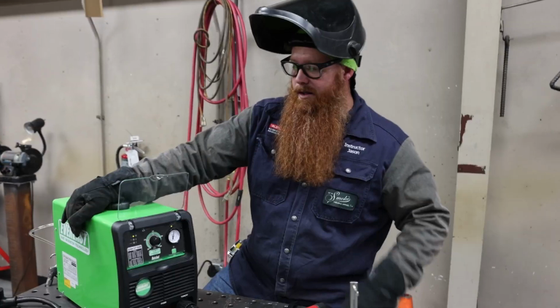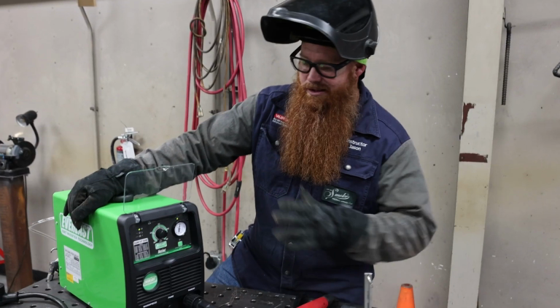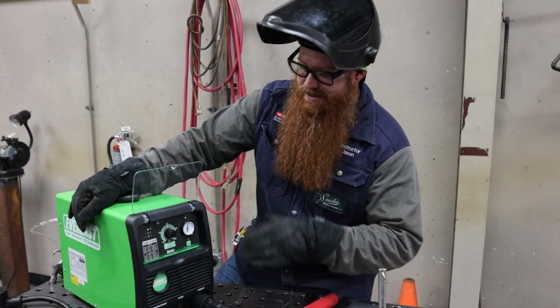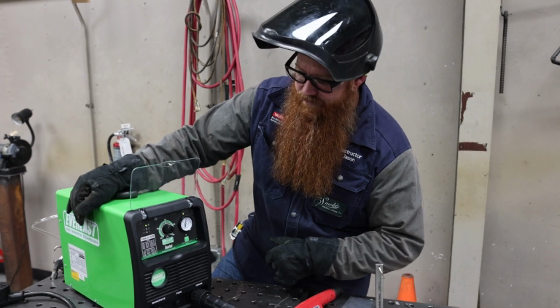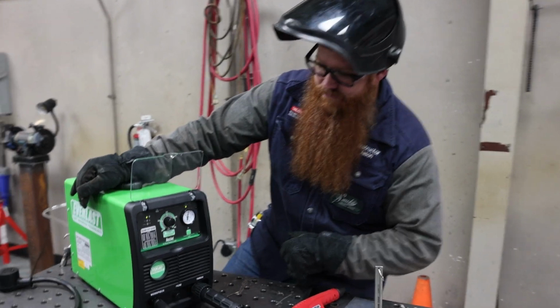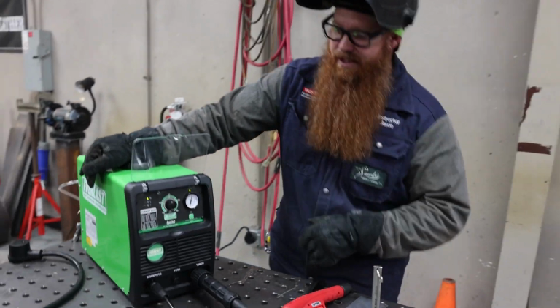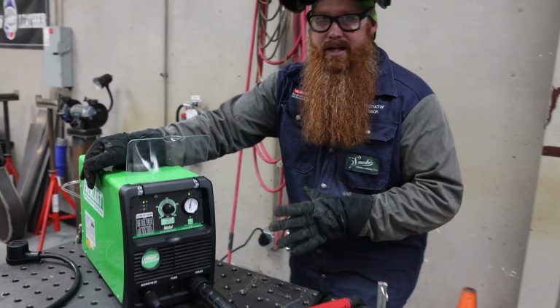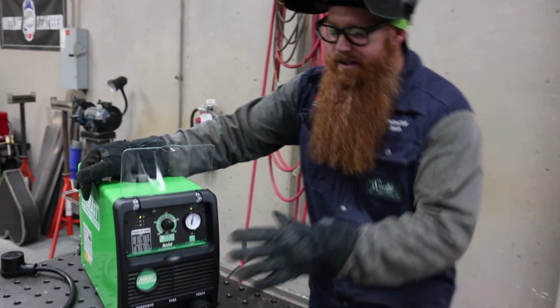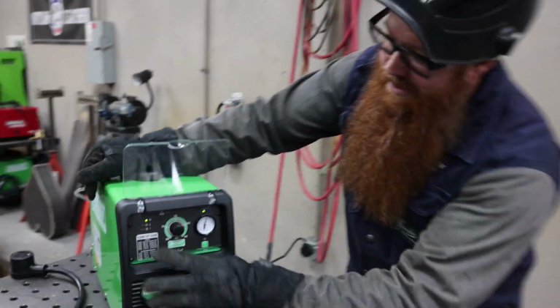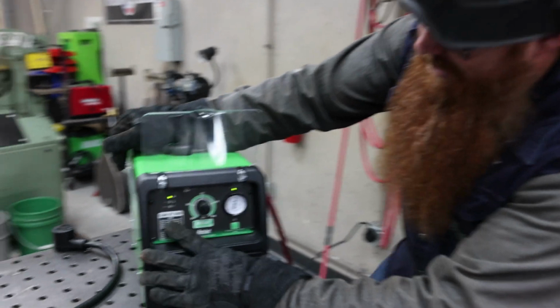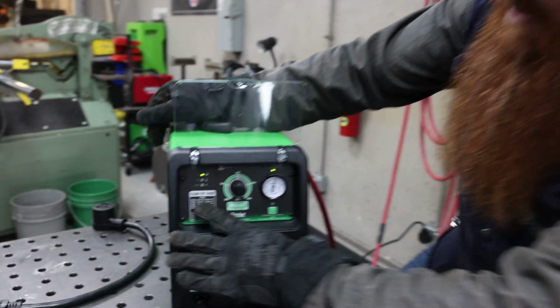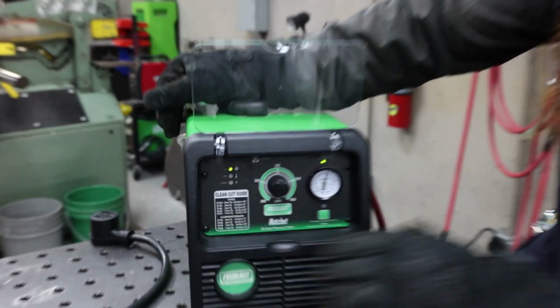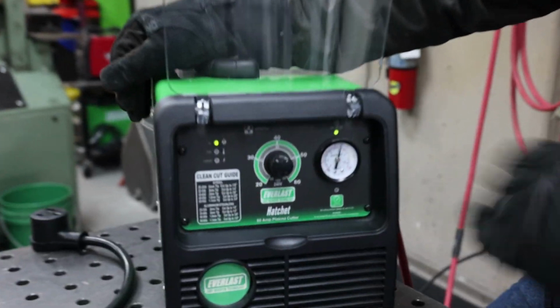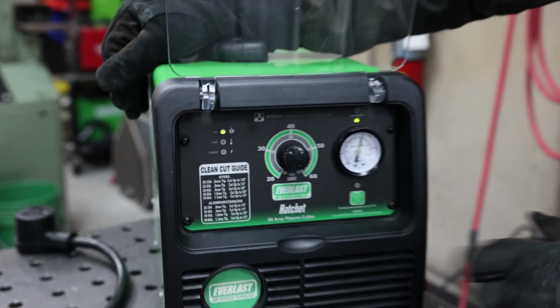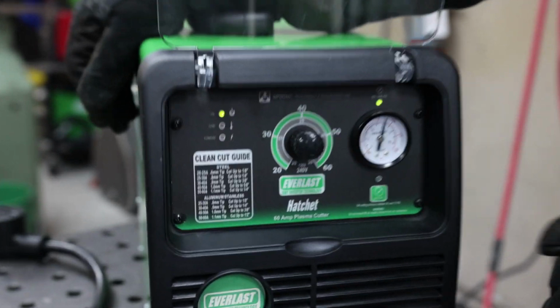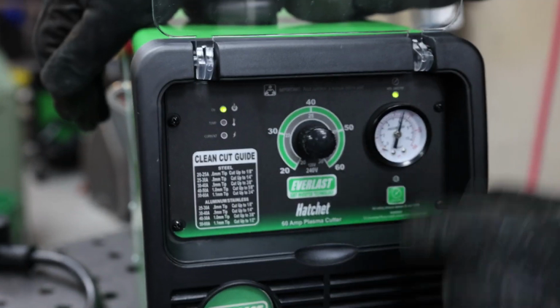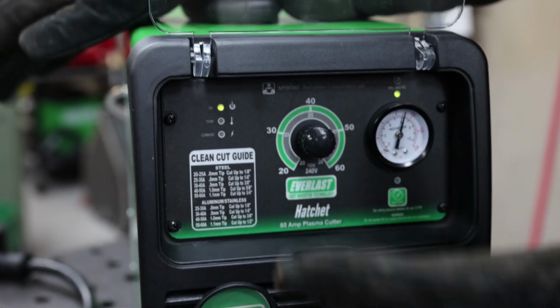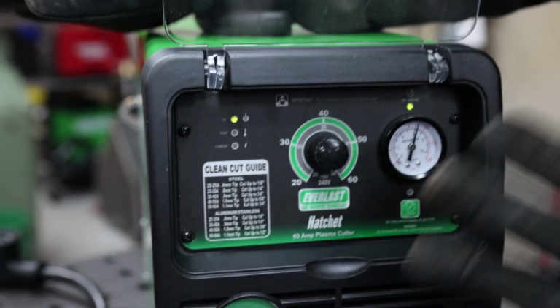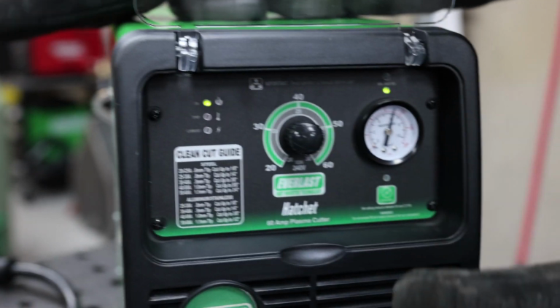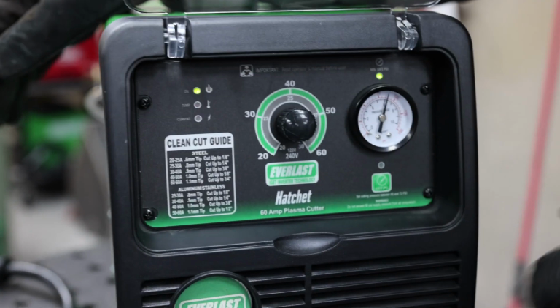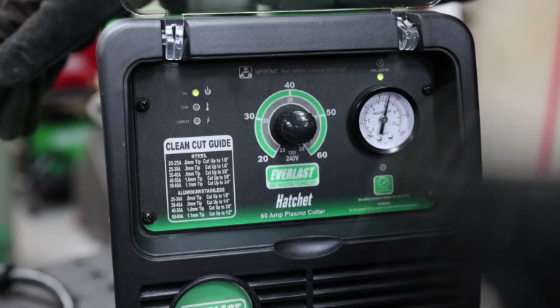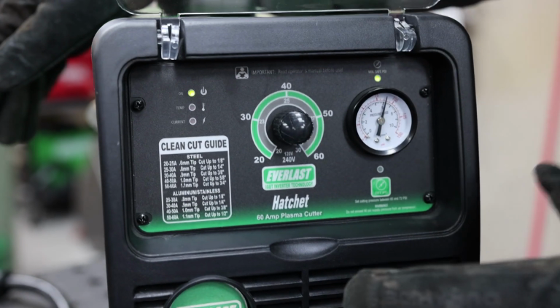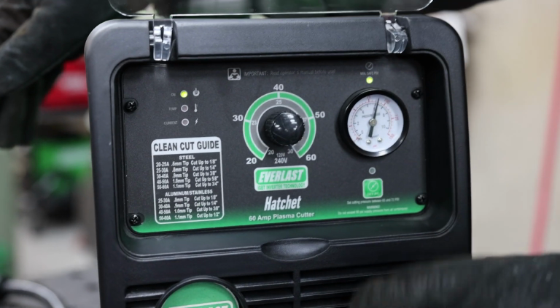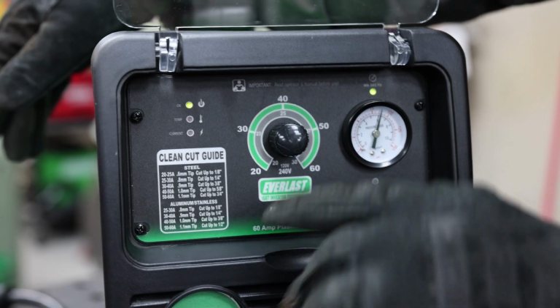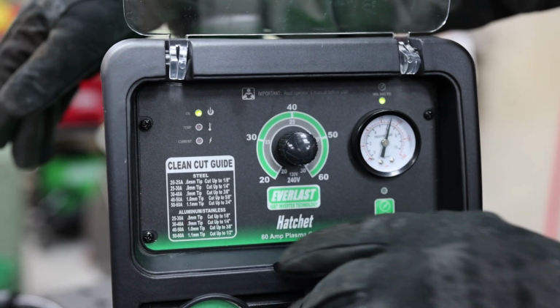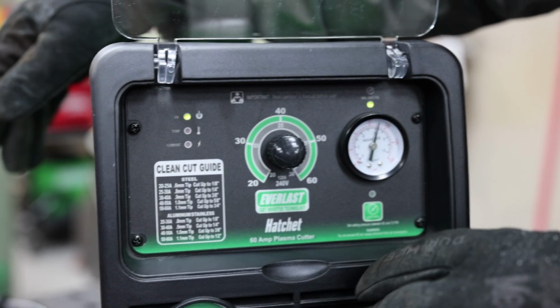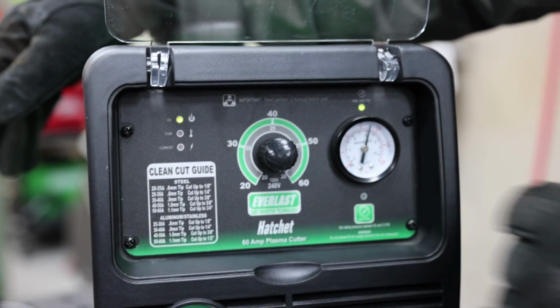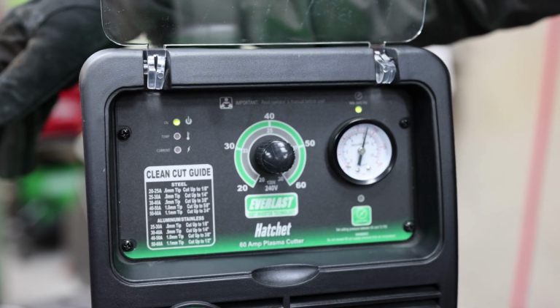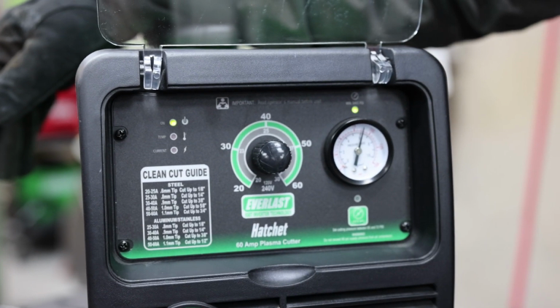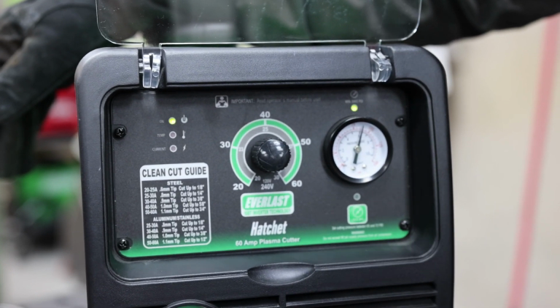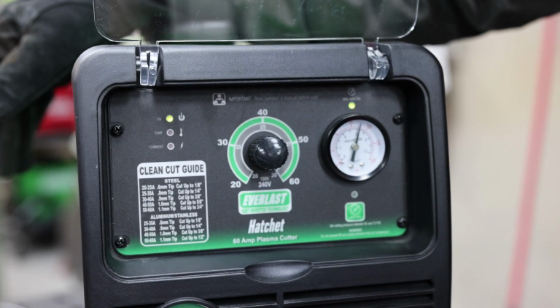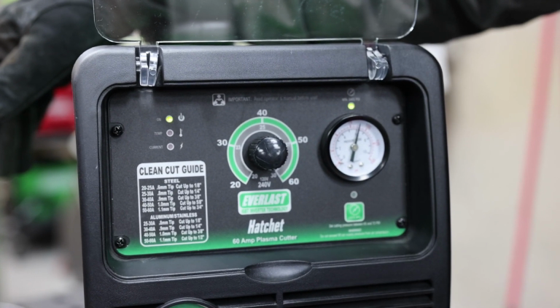All right, so let's talk about this interface here for a second. We've got a clean cut guide right here, which is awesome. A lot of machines don't really tell you what amps to set and what consumables to put in there. So I want to see if I can cut some different types of materials.